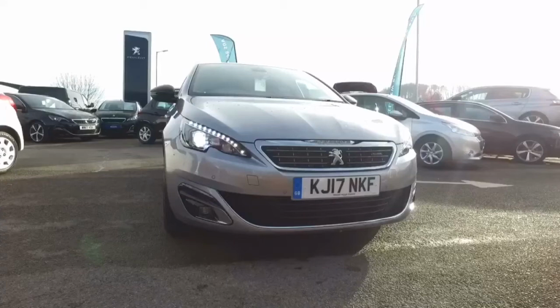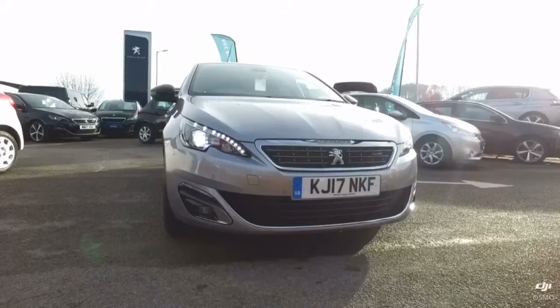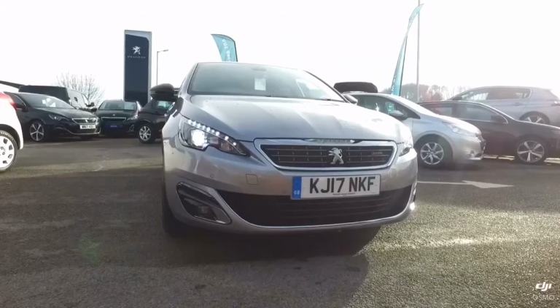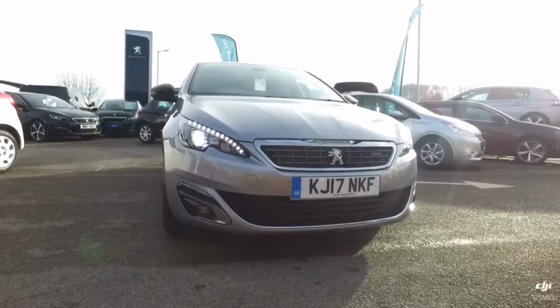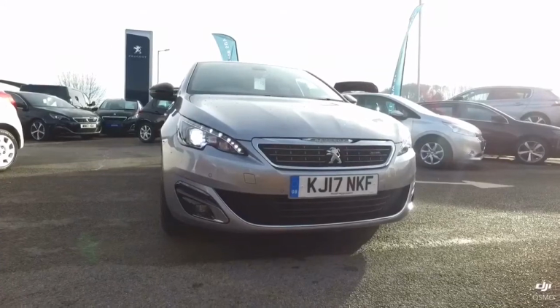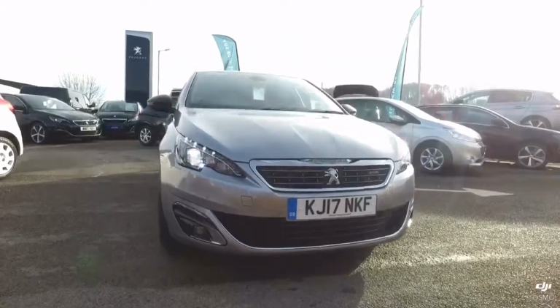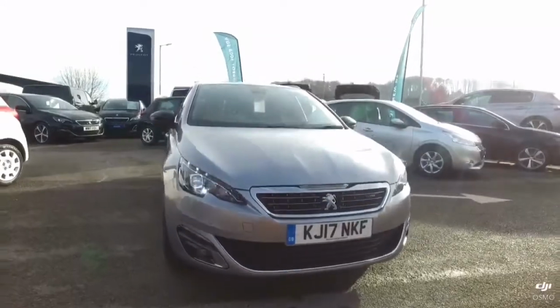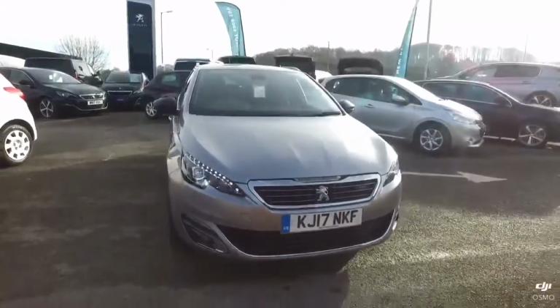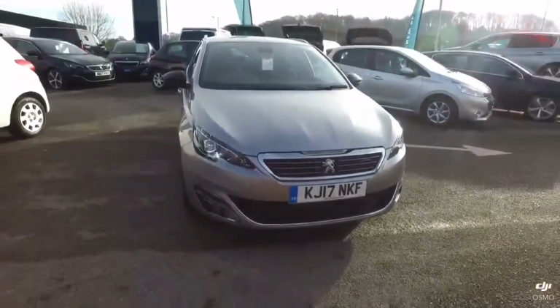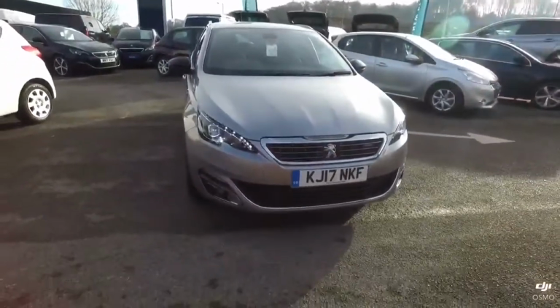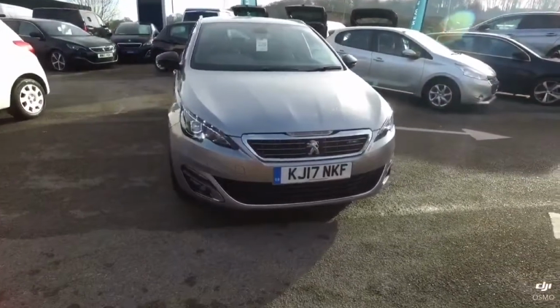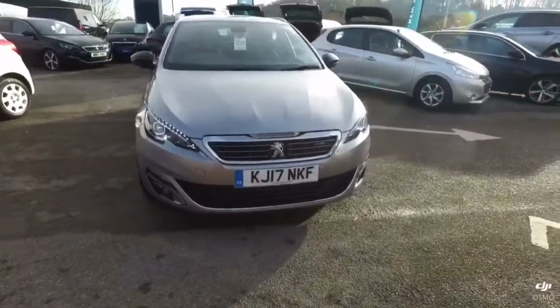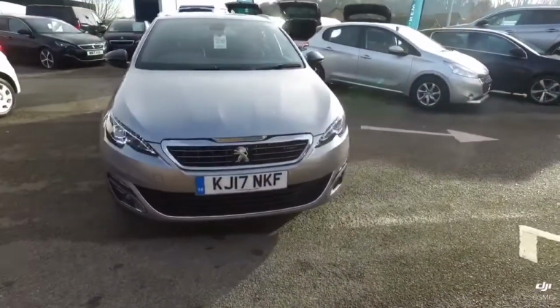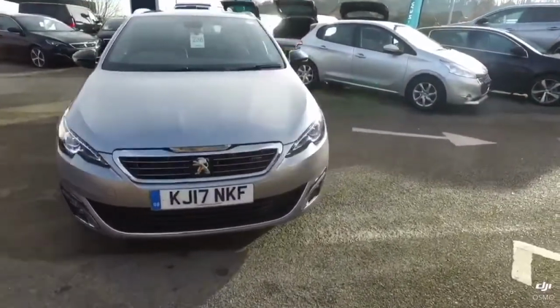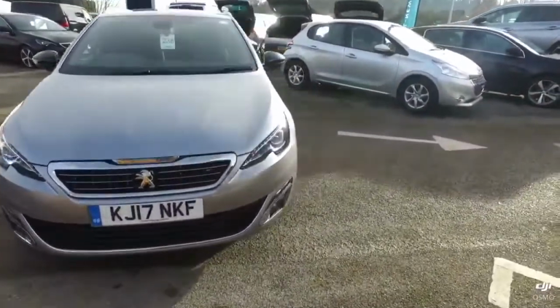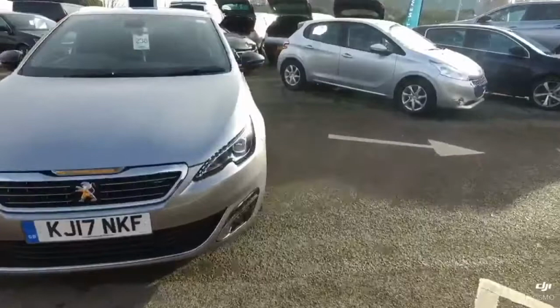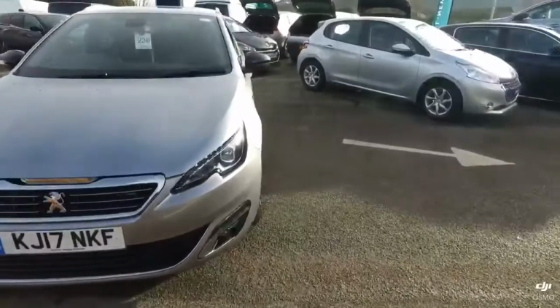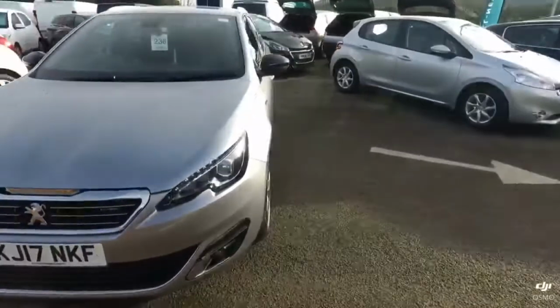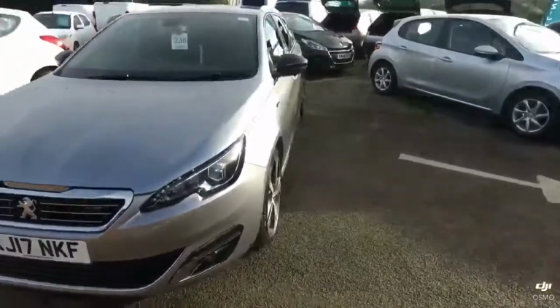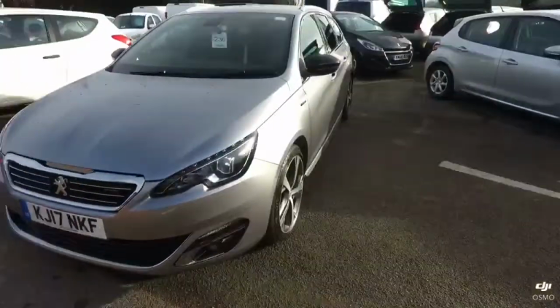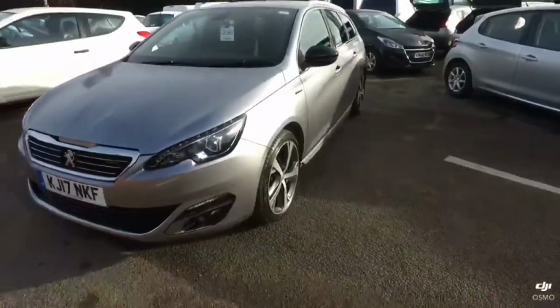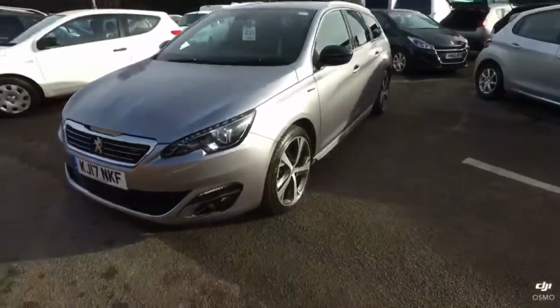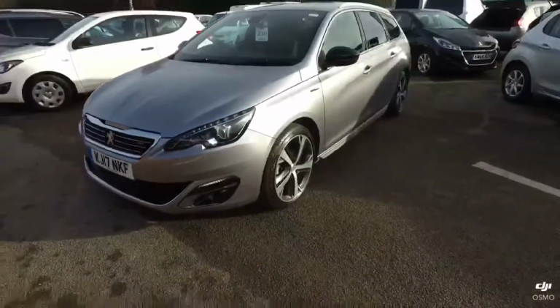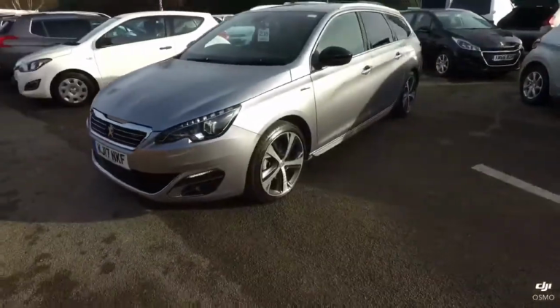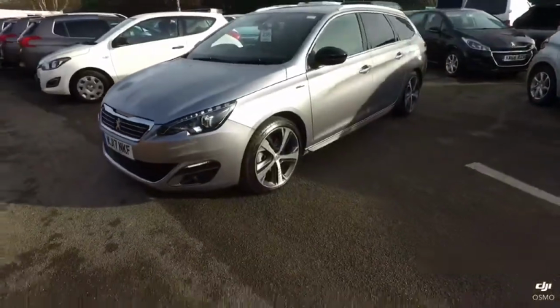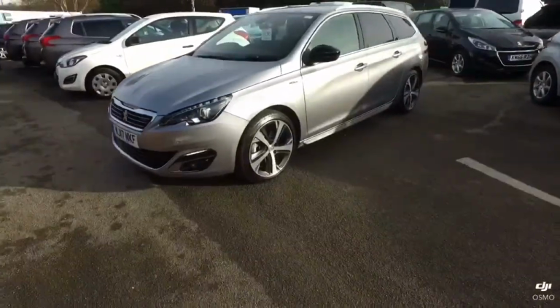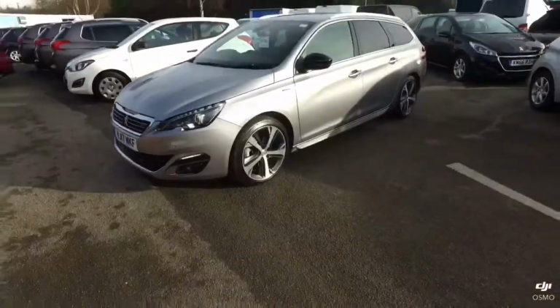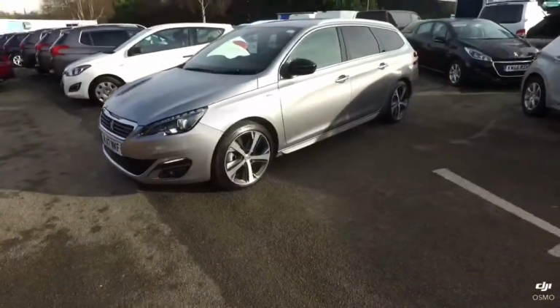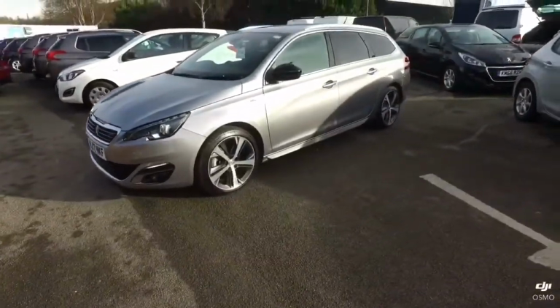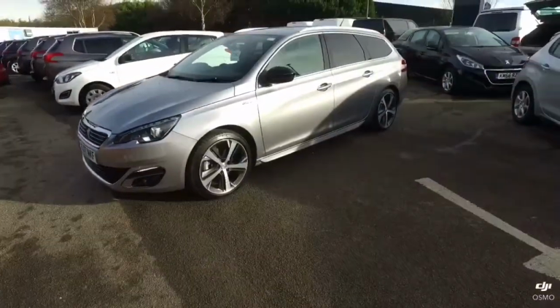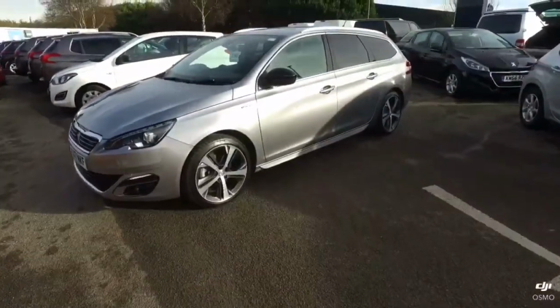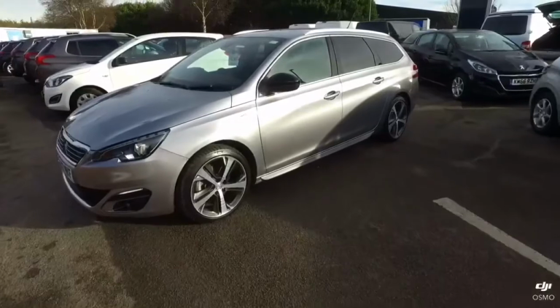My name is Daryl from Howard & Noble. This morning I'll be talking through this Peugeot 308. It's a GTE line and is in really good condition.